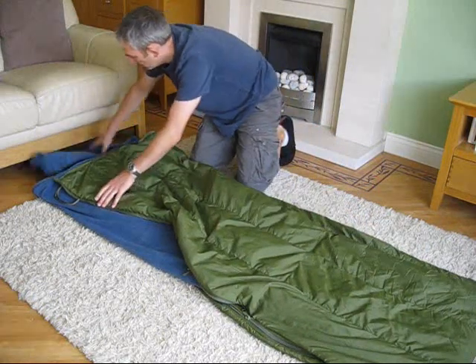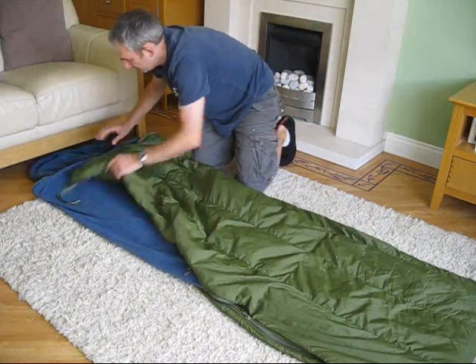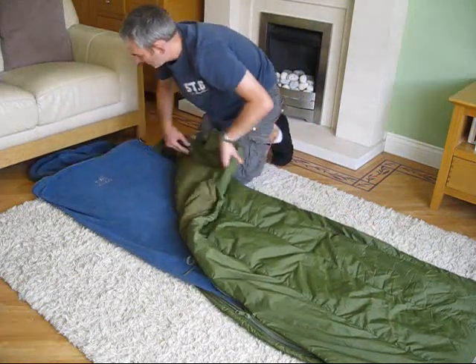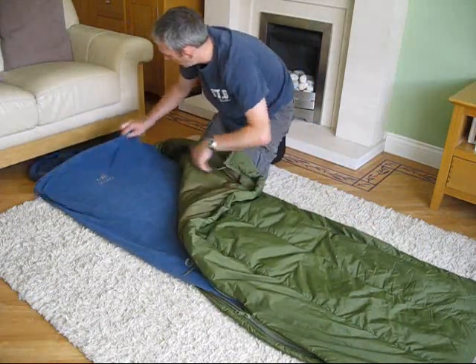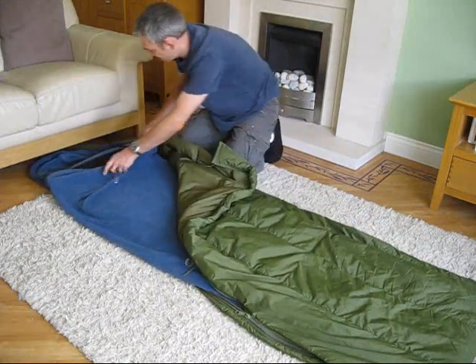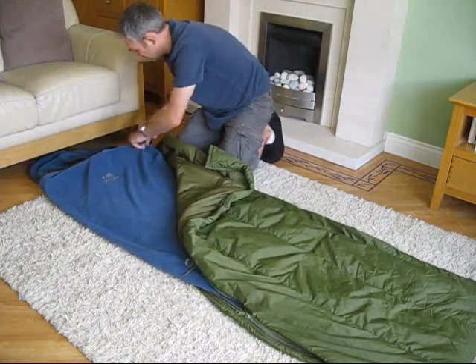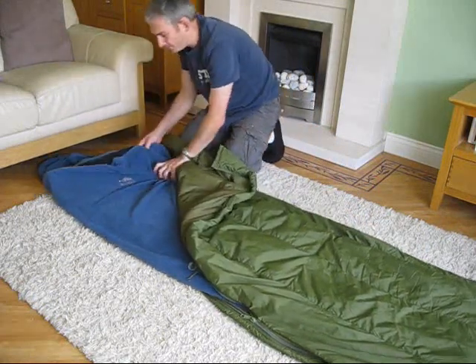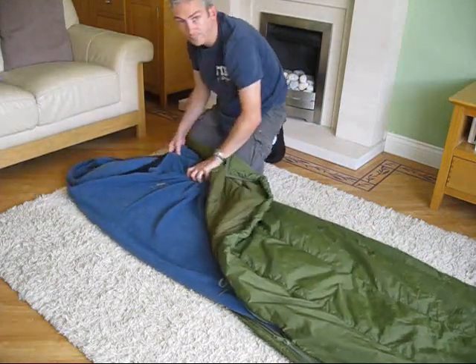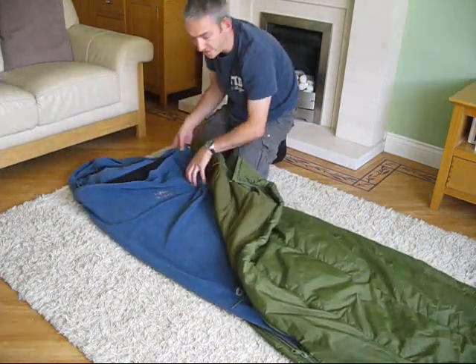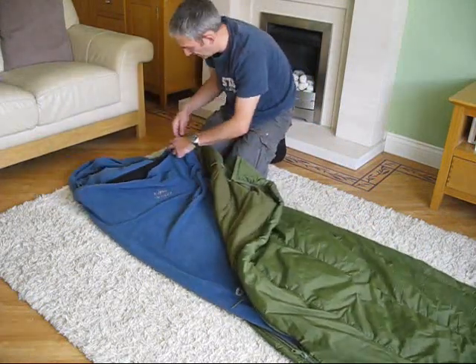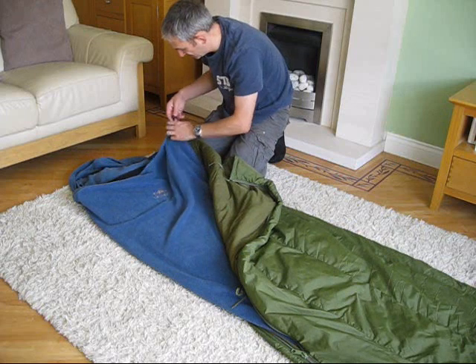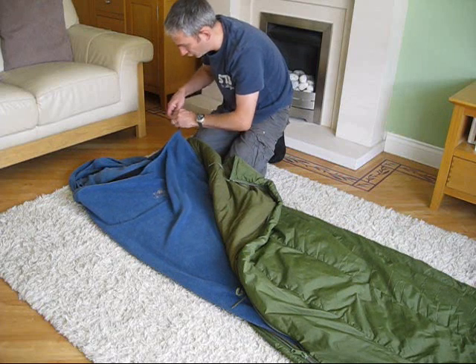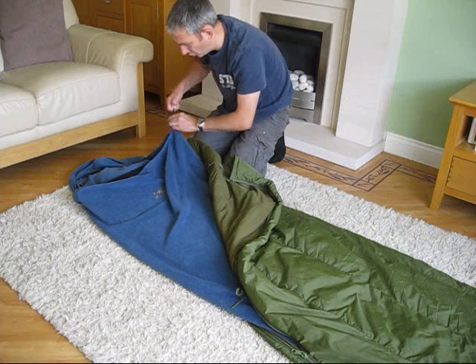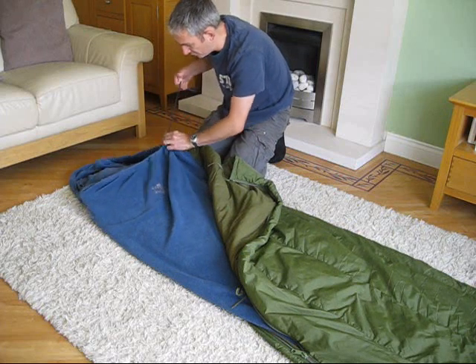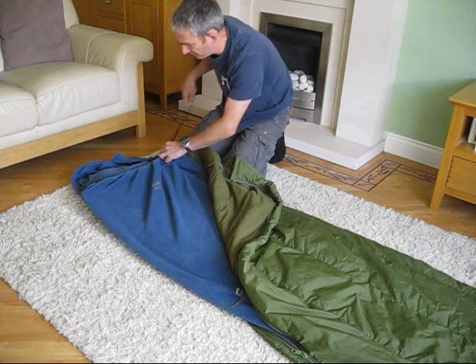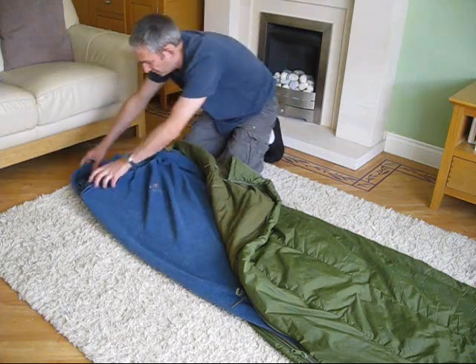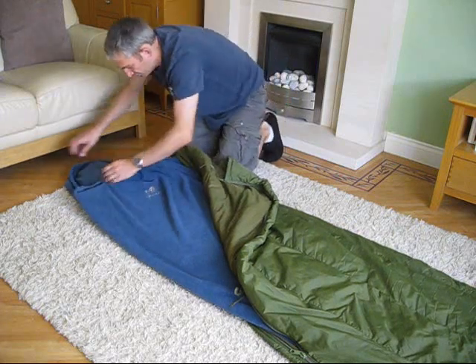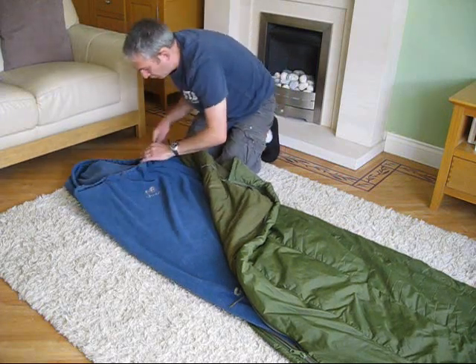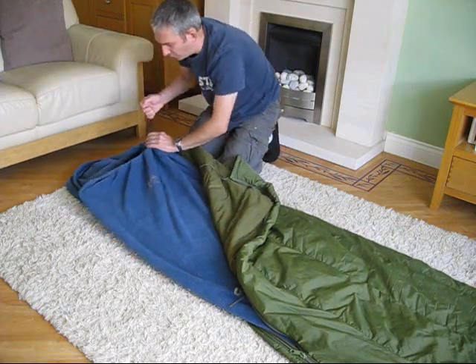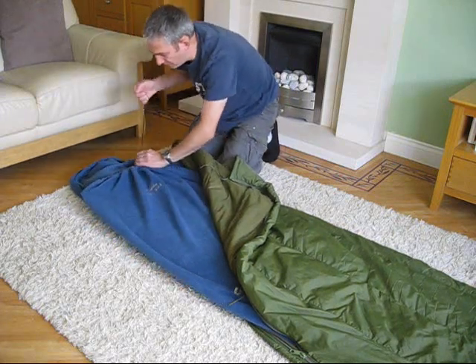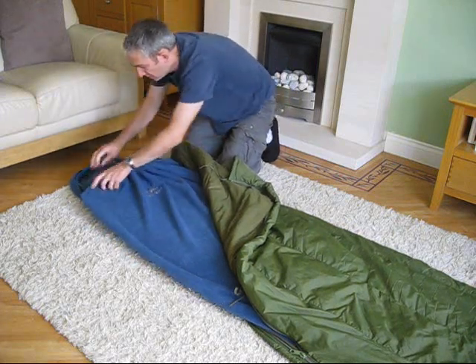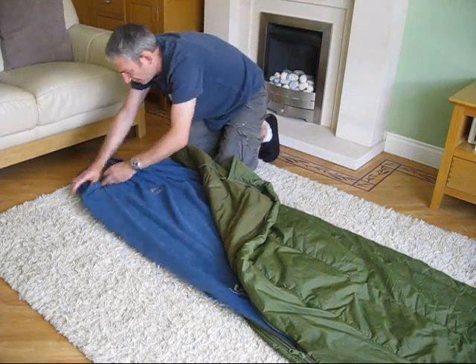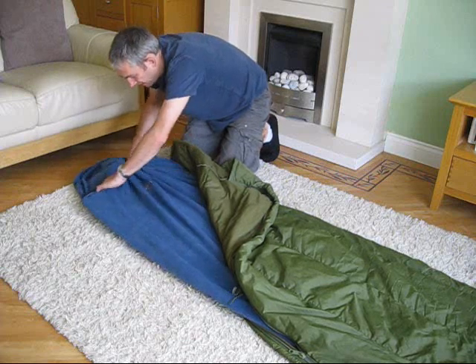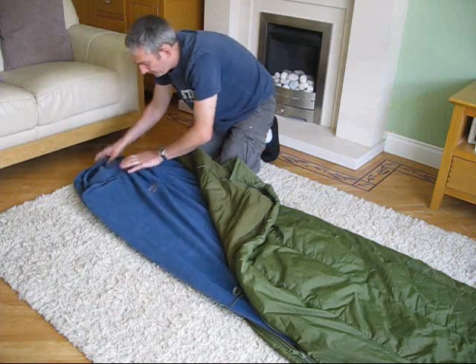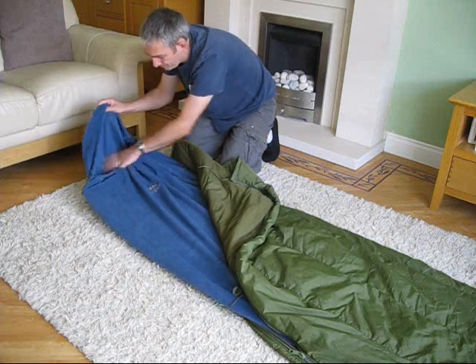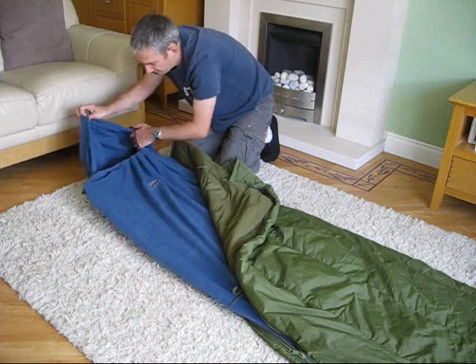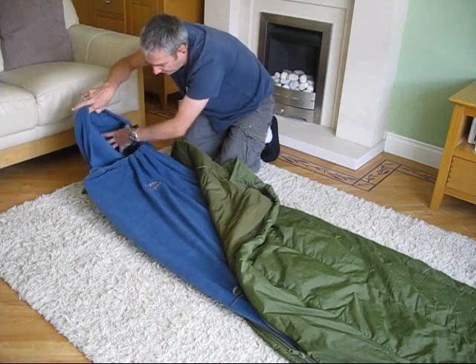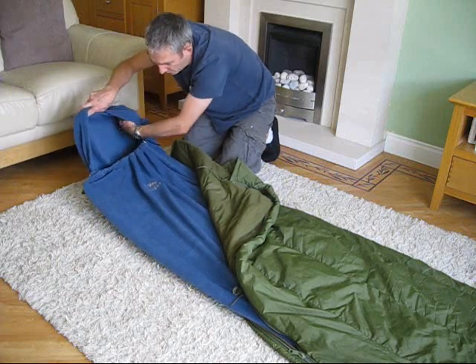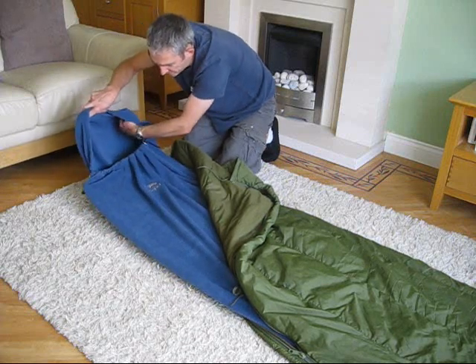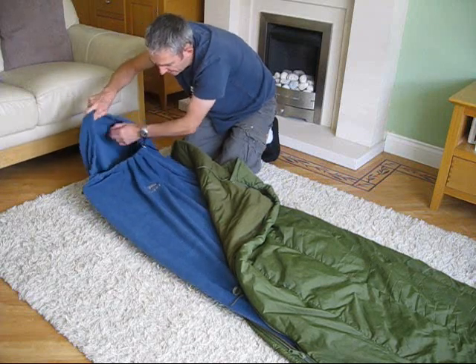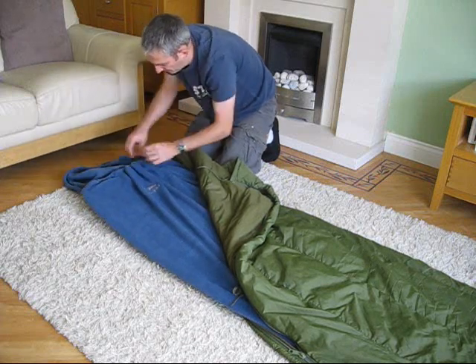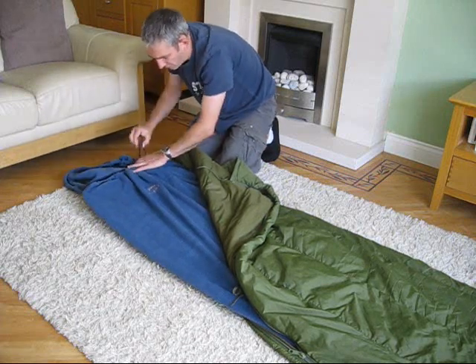This has got a drawcord, so if I want I could just pull that up round the end there. I've still got that if I wanted to stick my head in there if I wanted to.